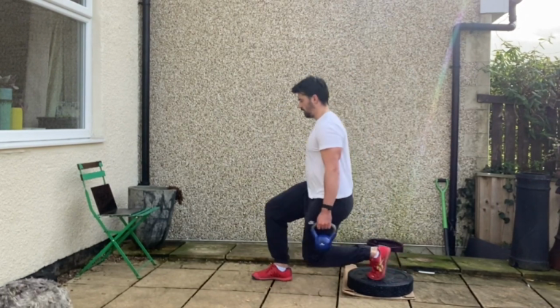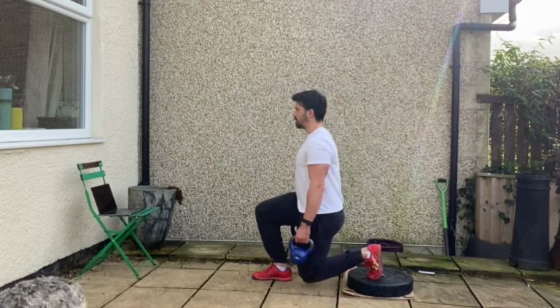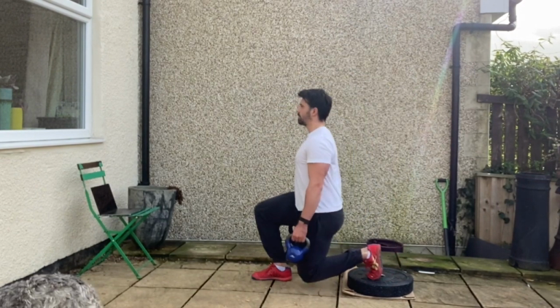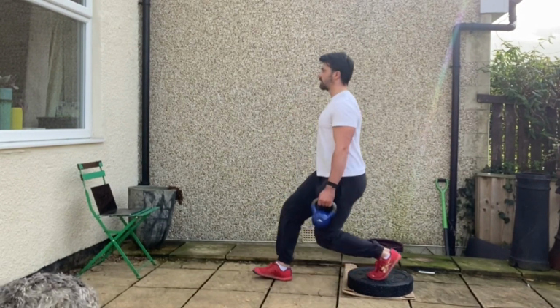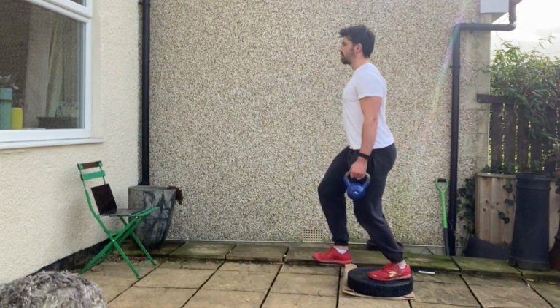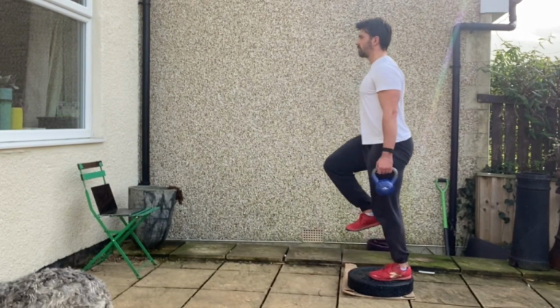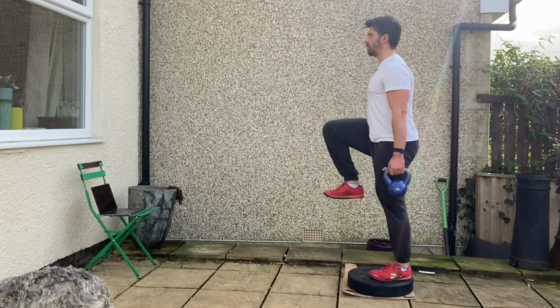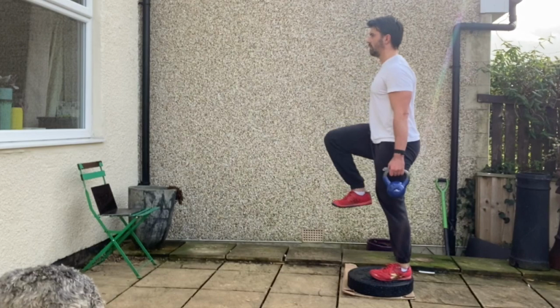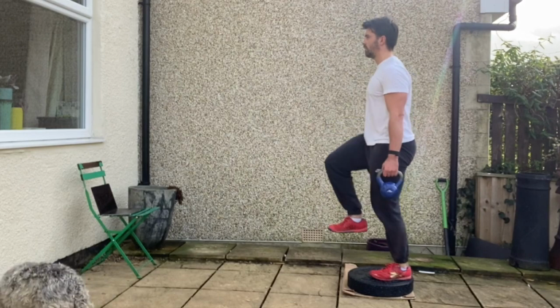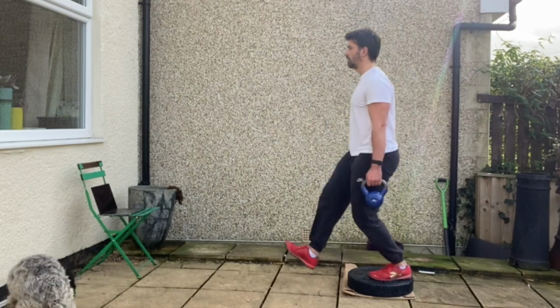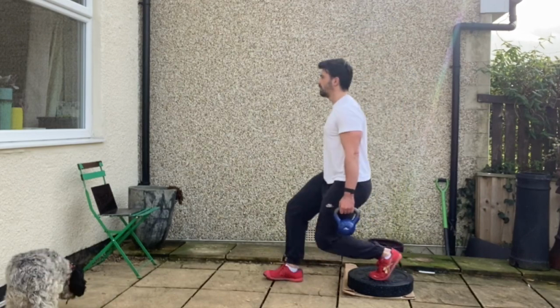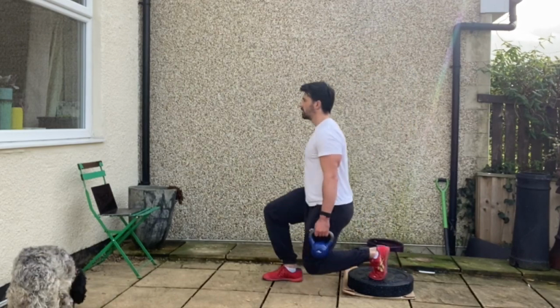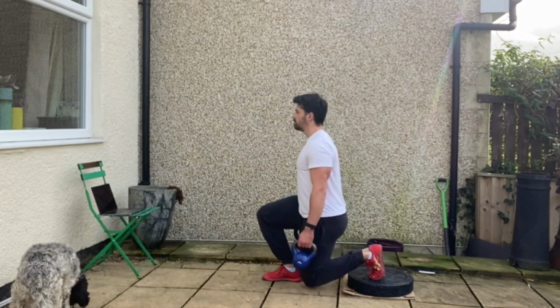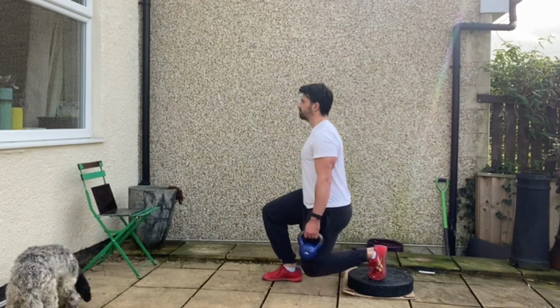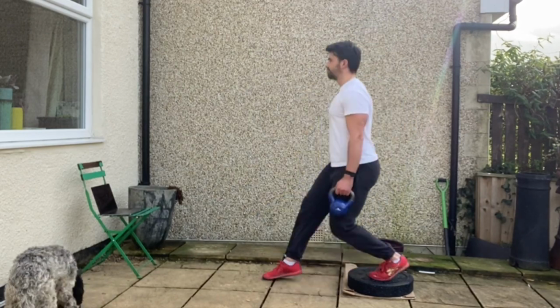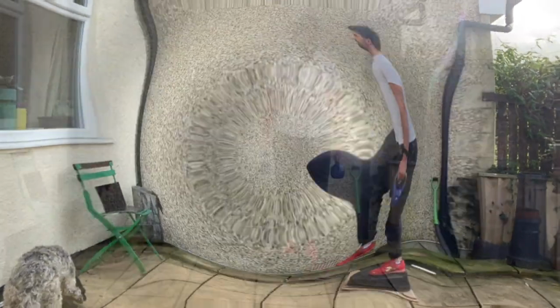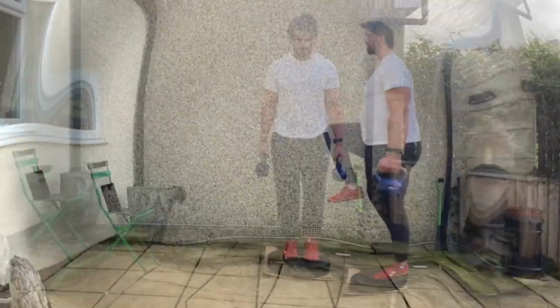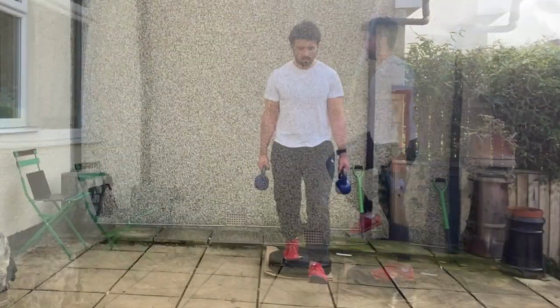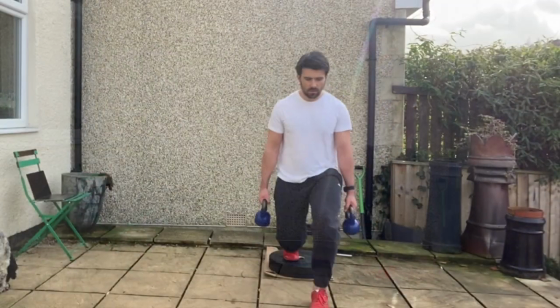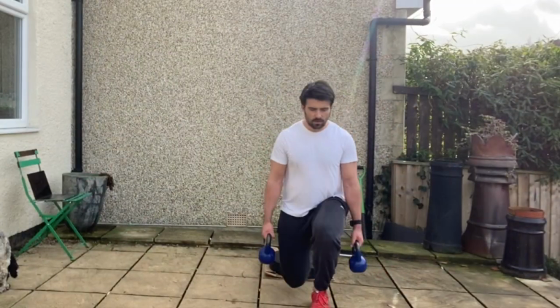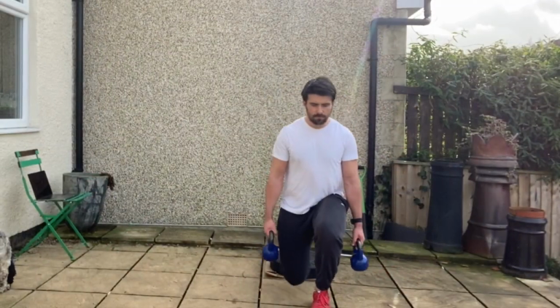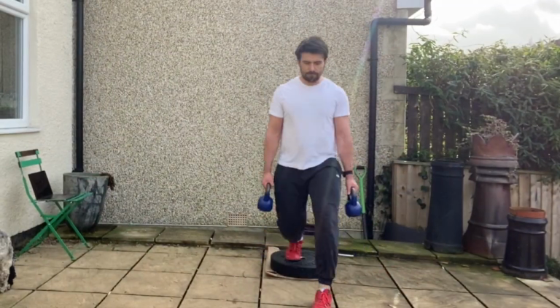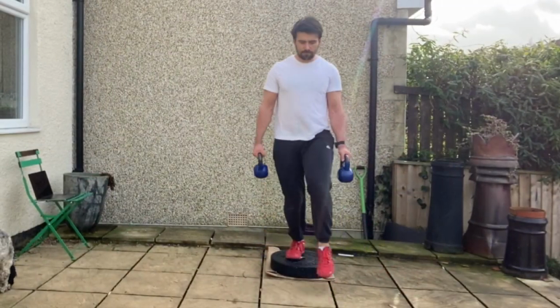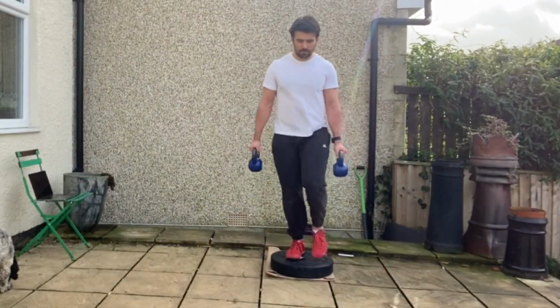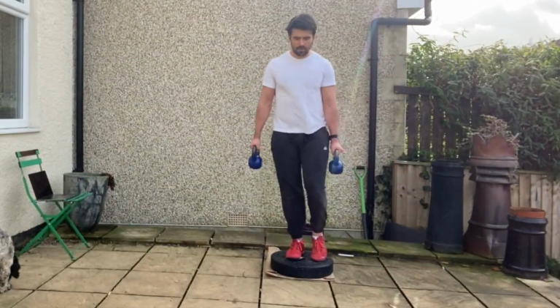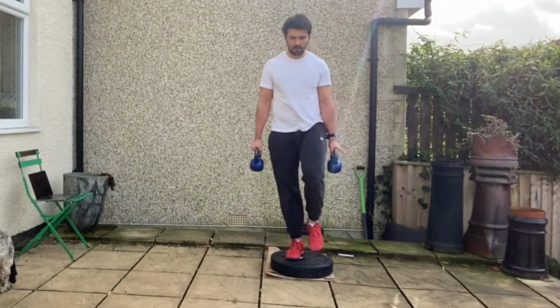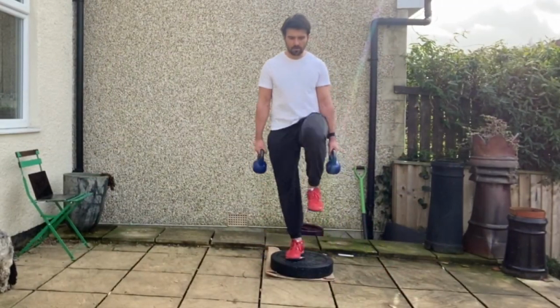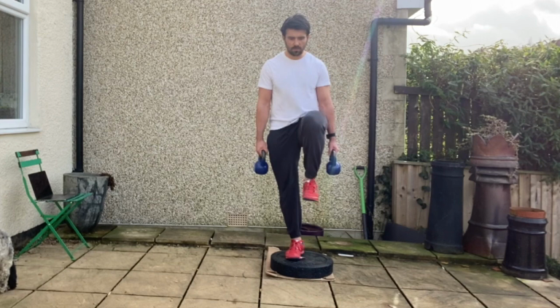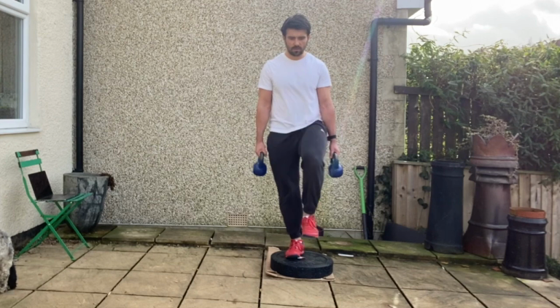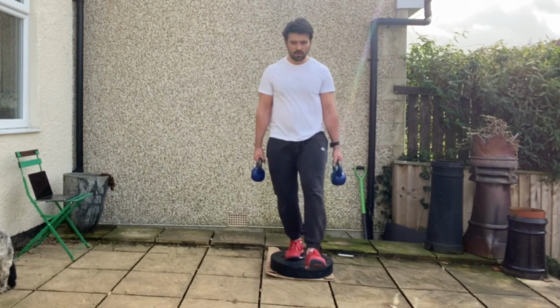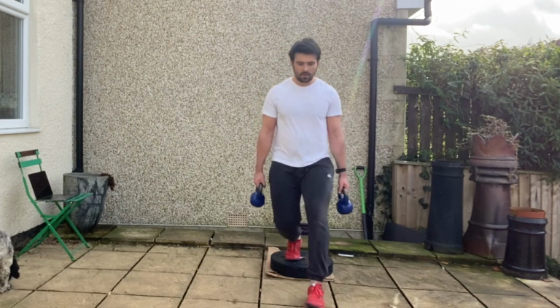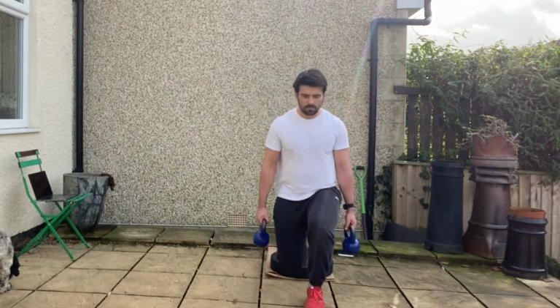From that position with your ribcage stacked on top of your pelvis, you're going to step forward into that 90-90 position with your front shin bones slightly flexed, tripod position with your foot and your knee tracking centrally over your toes.